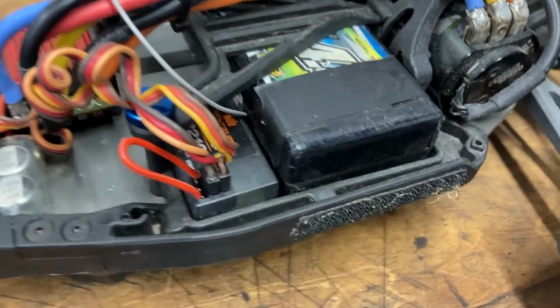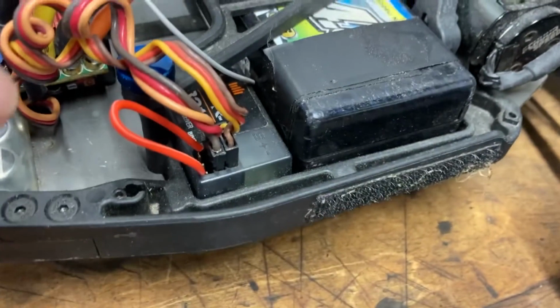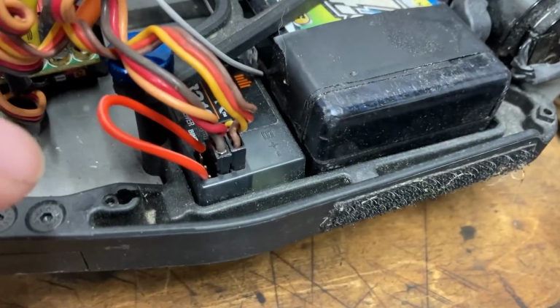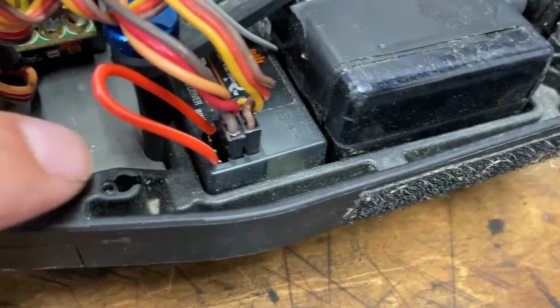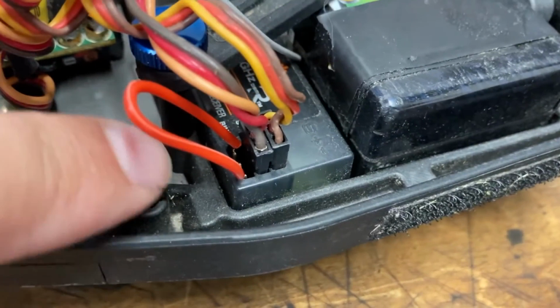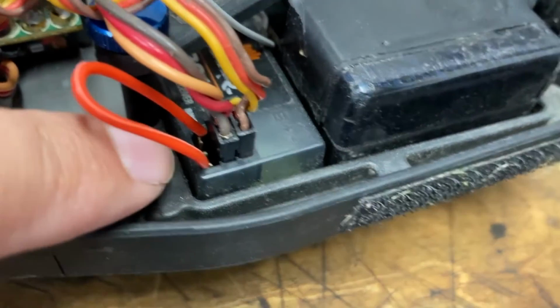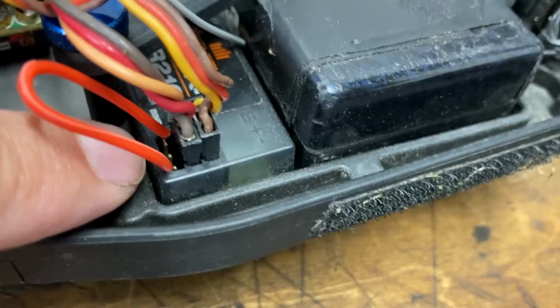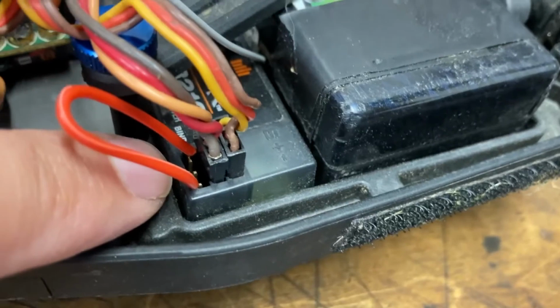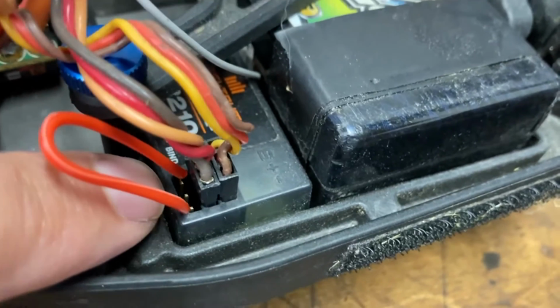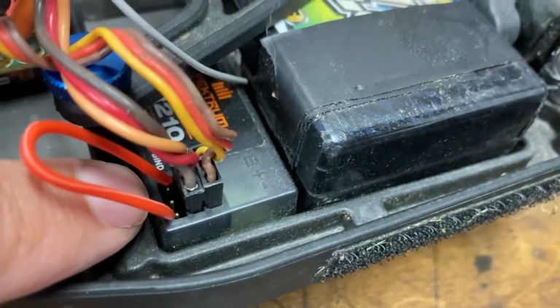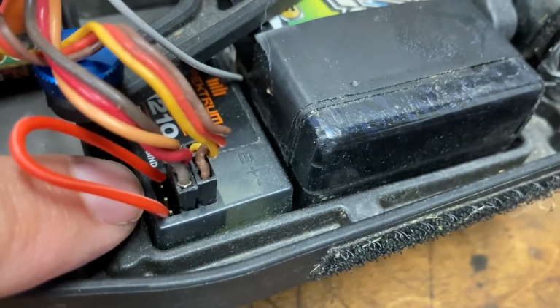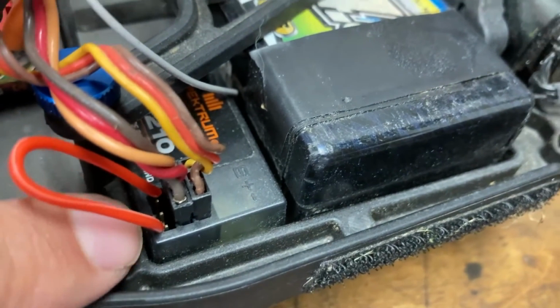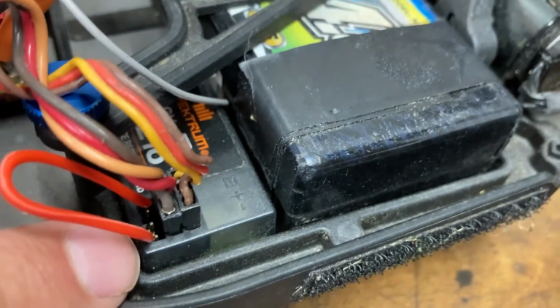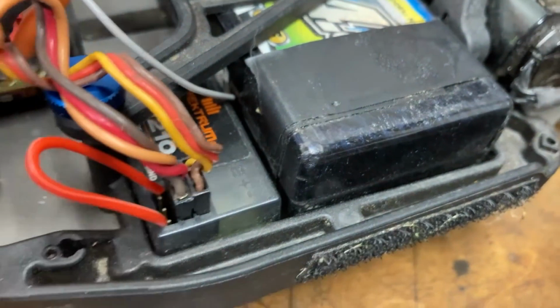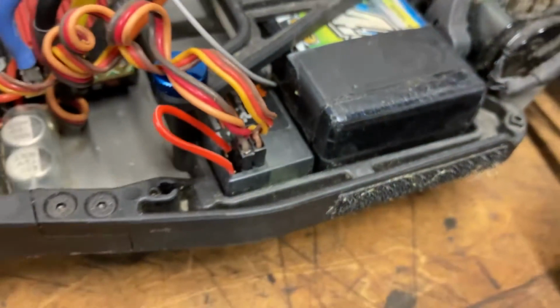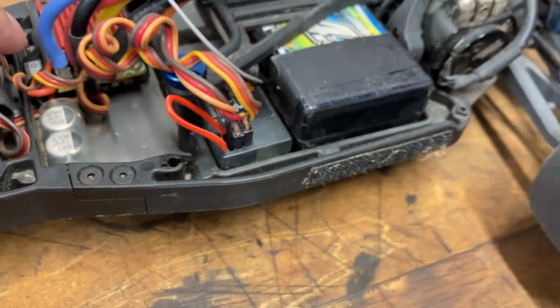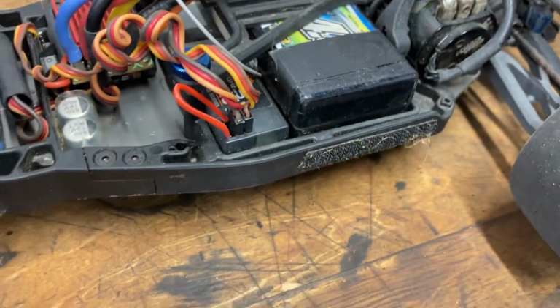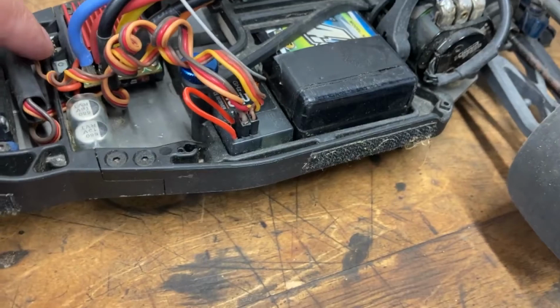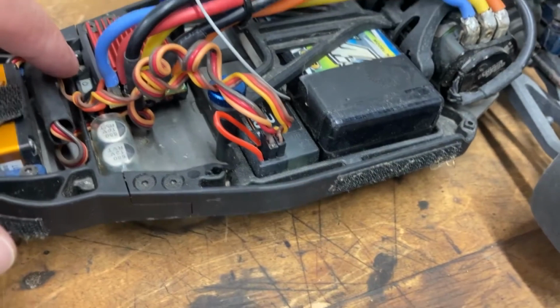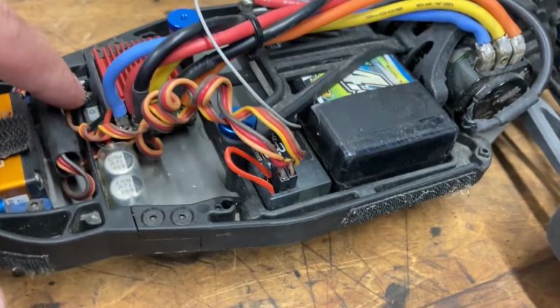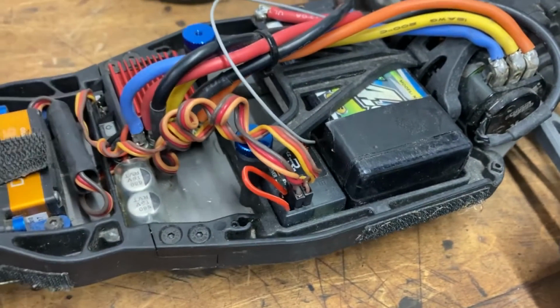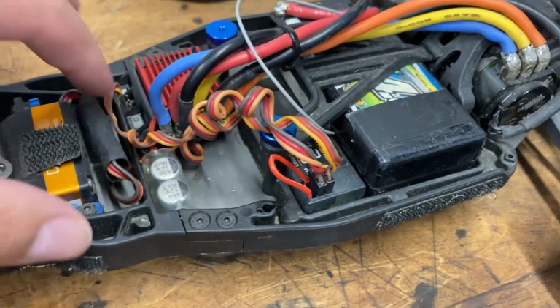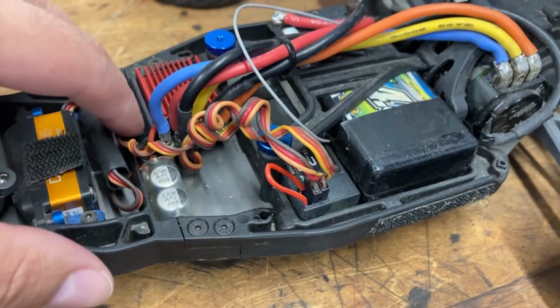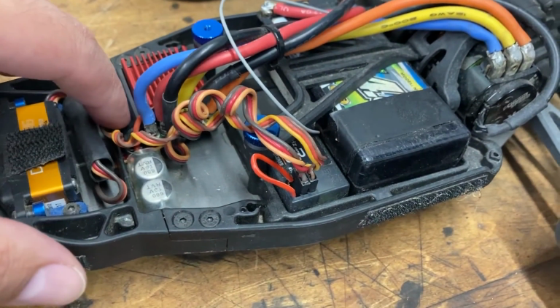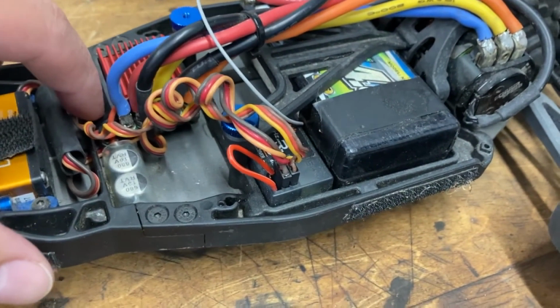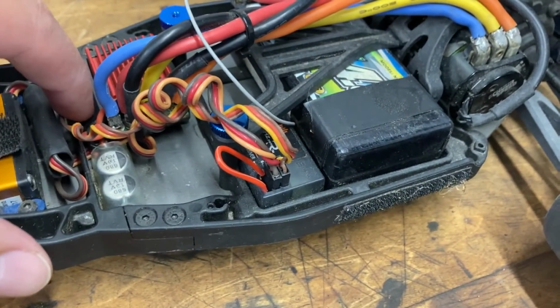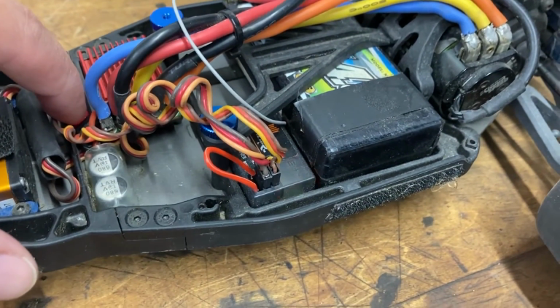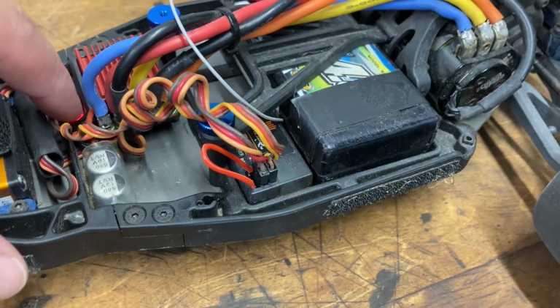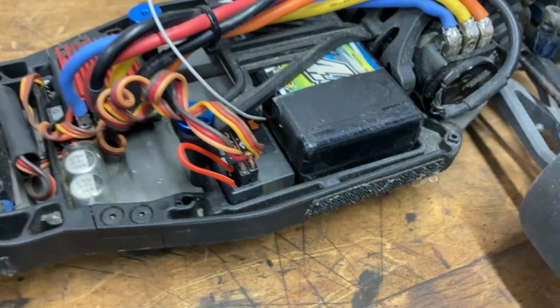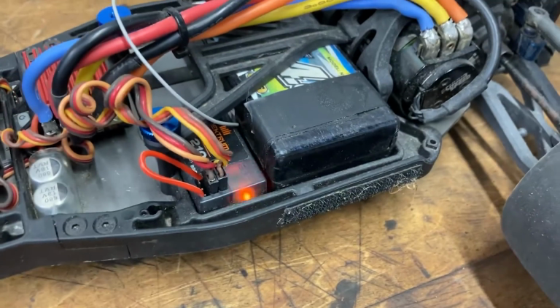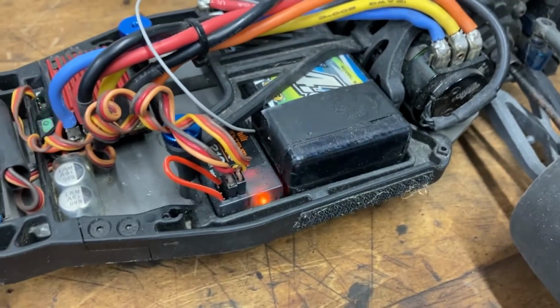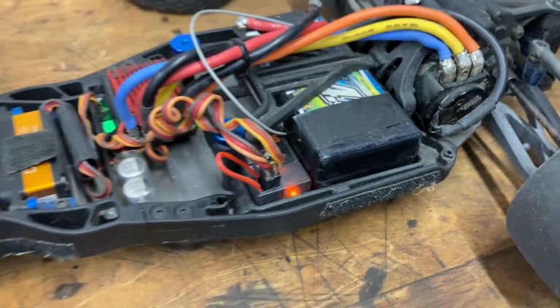I don't have the bind plug, so what I did here is just connect the two outside terminals with a piece of wire. When you plug this in and turn it on, you get a flashing orange light.